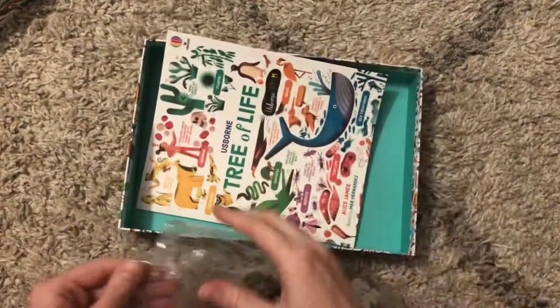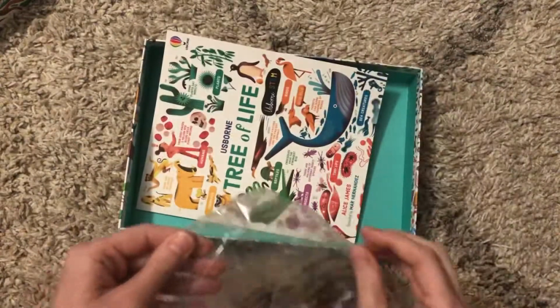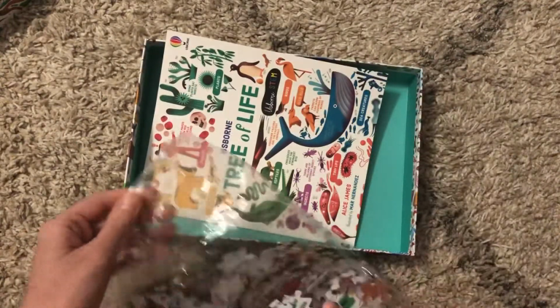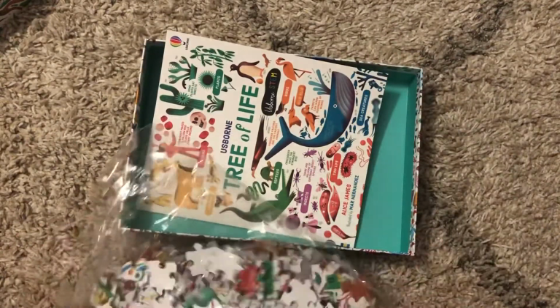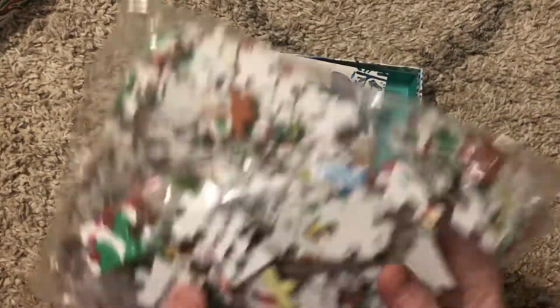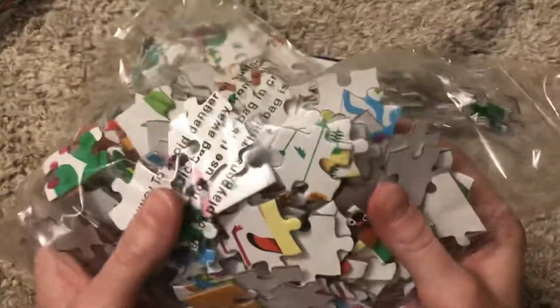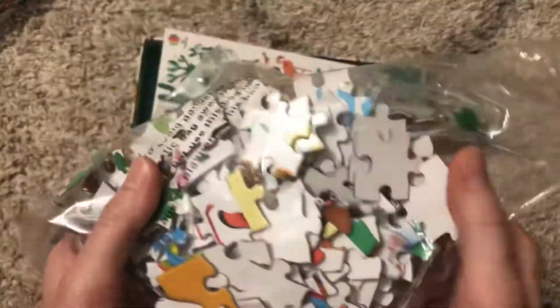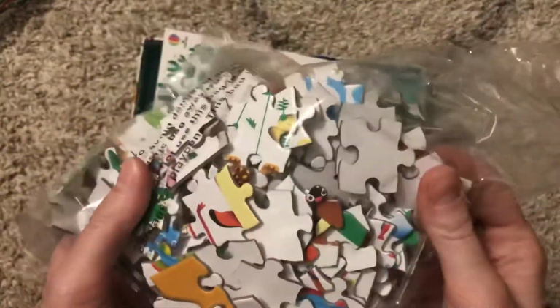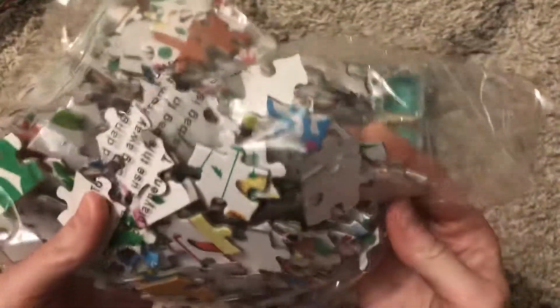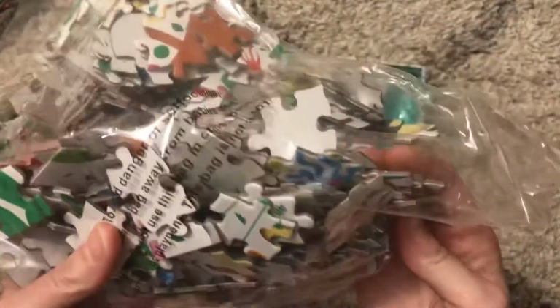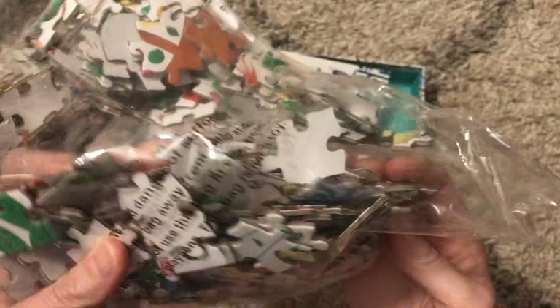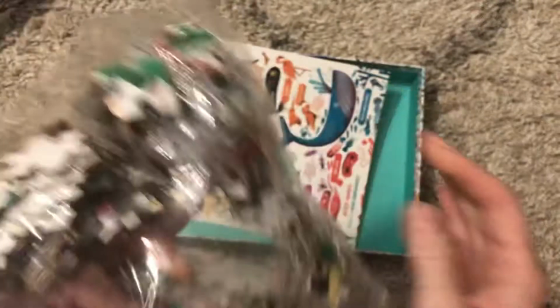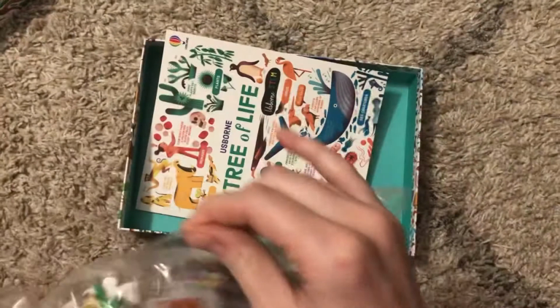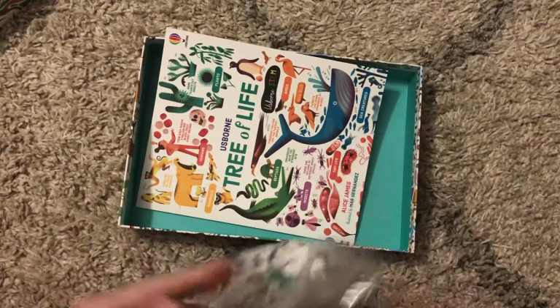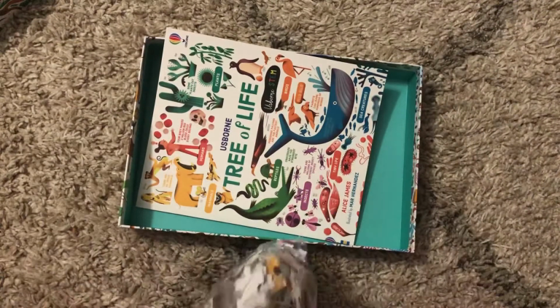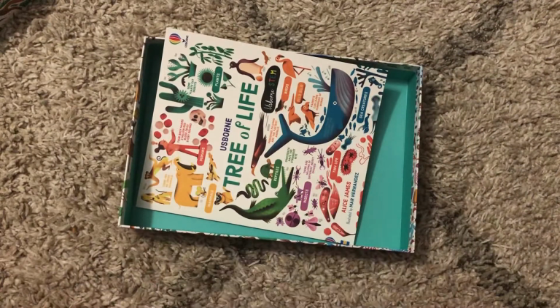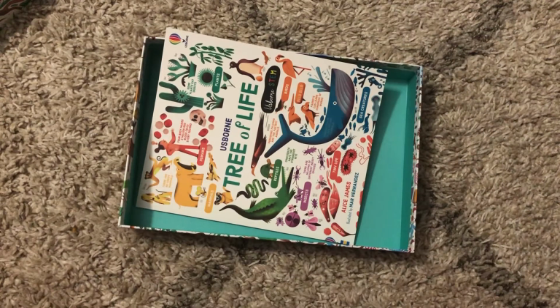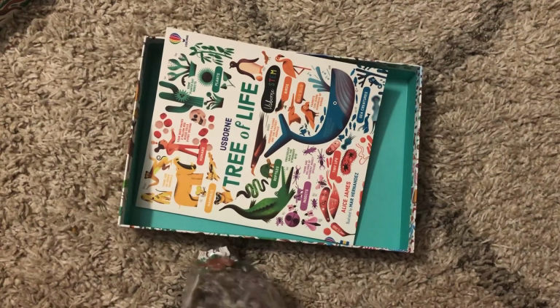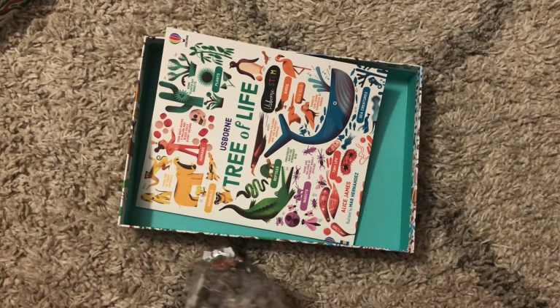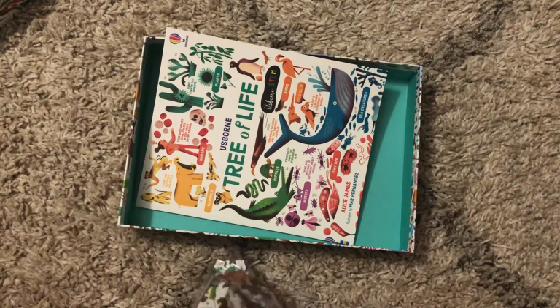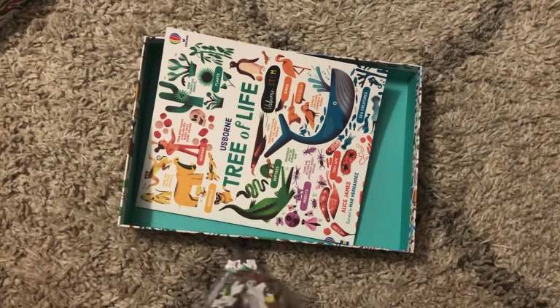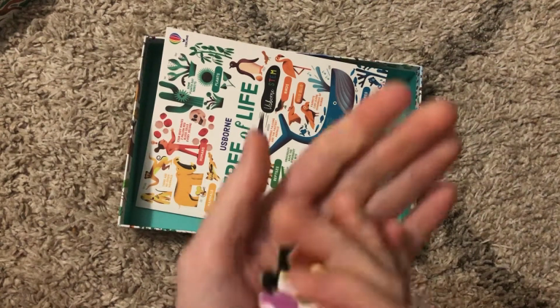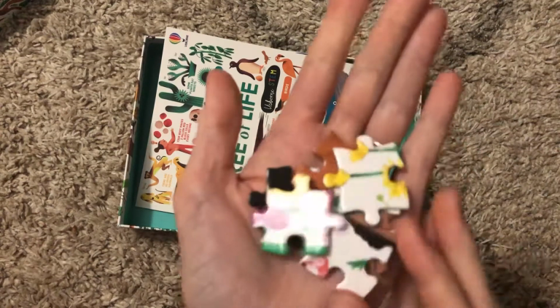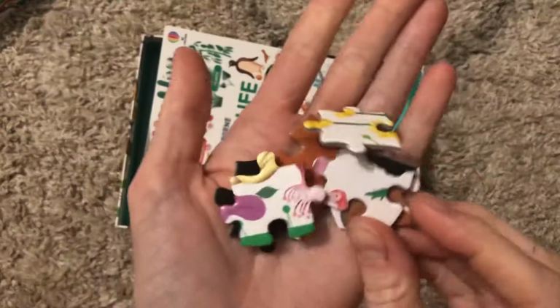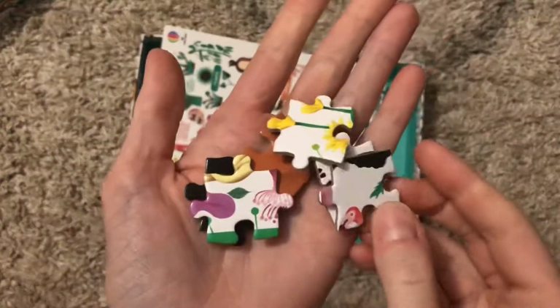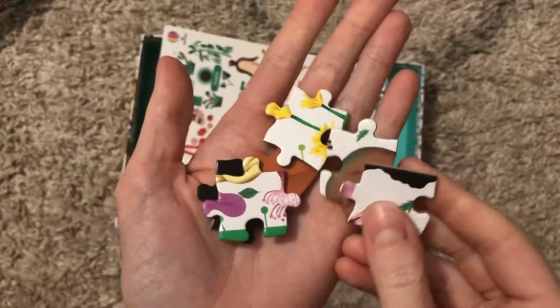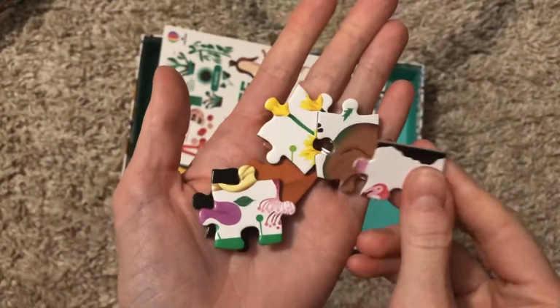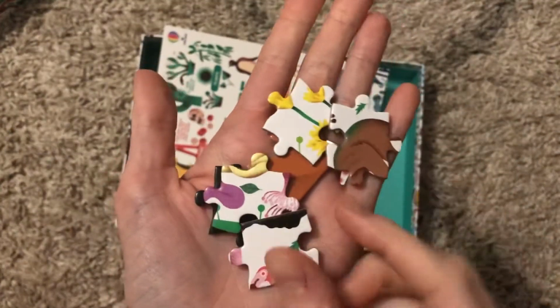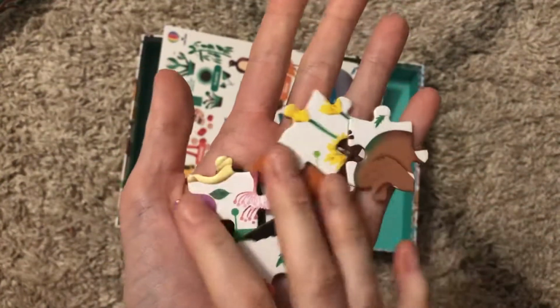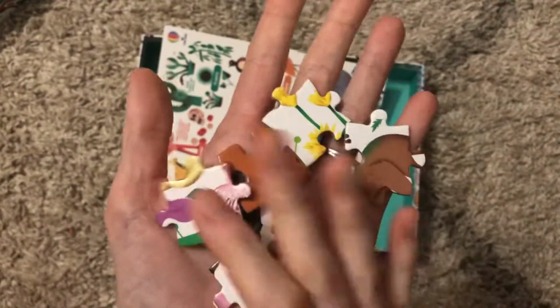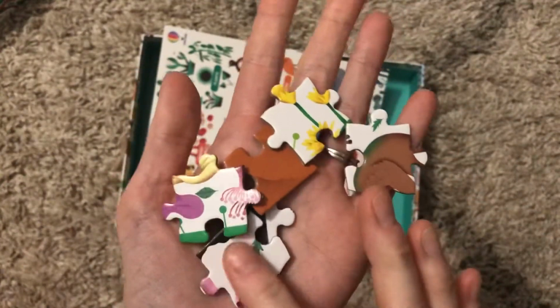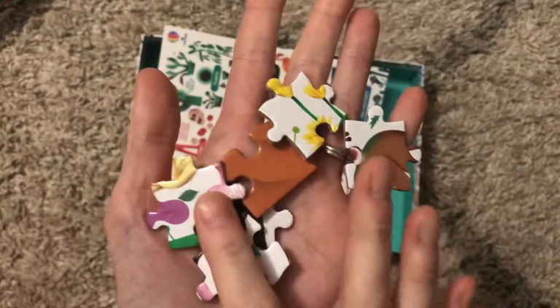The puzzle pieces are very good quality — they are thick pieces. This is a puzzle that your kids will love to build, especially if they are fanatics of puzzle building.